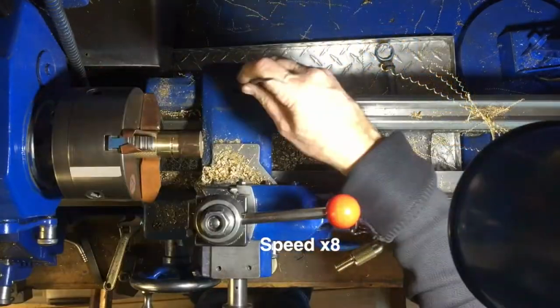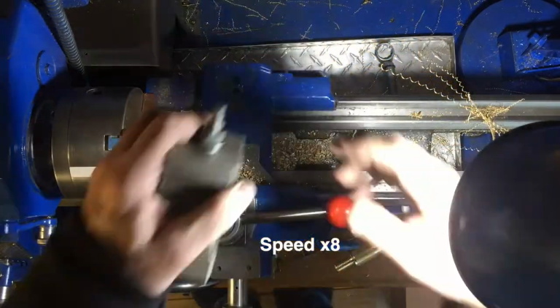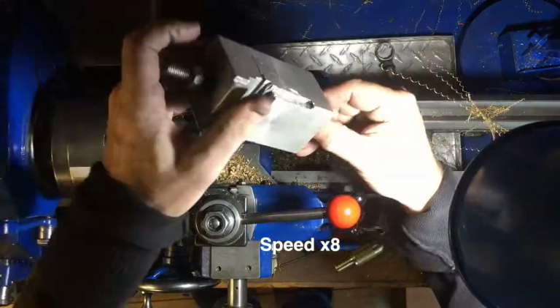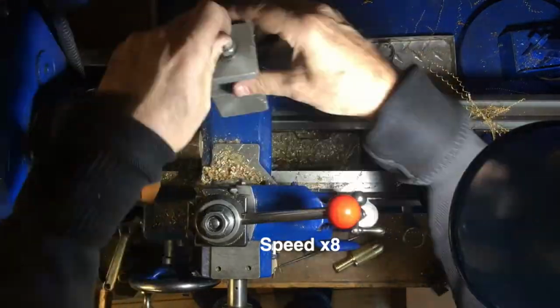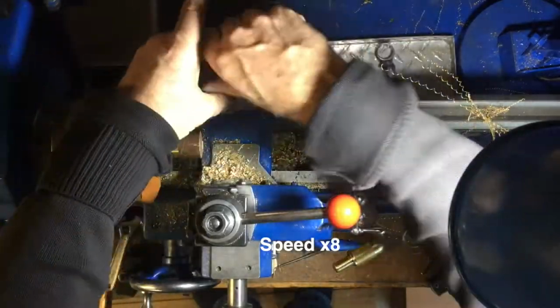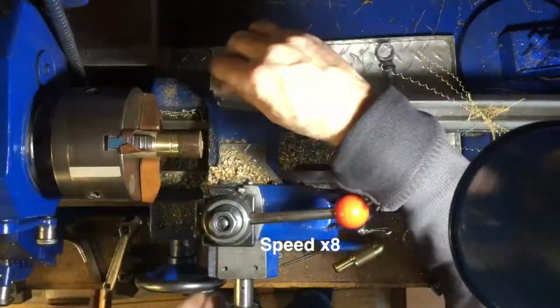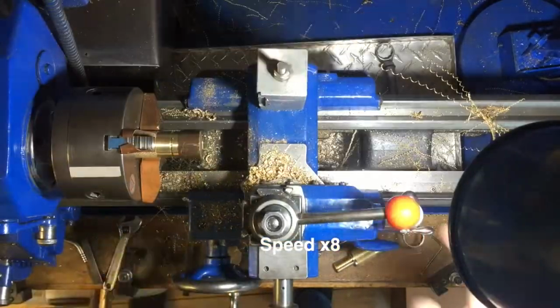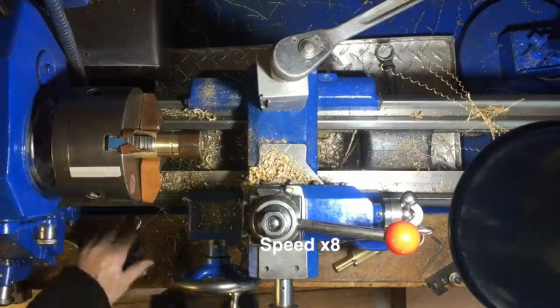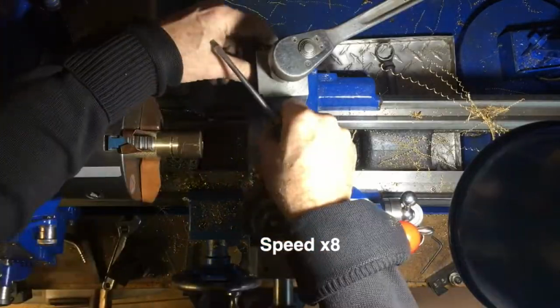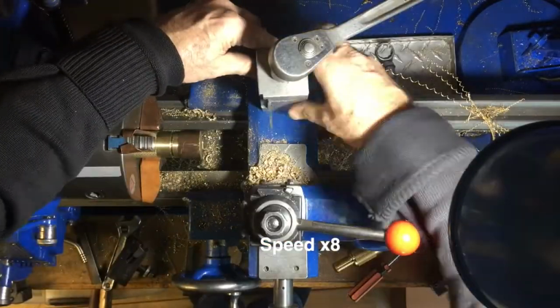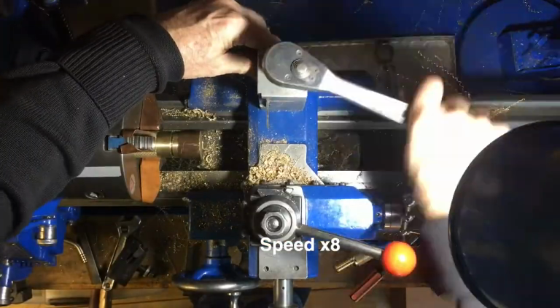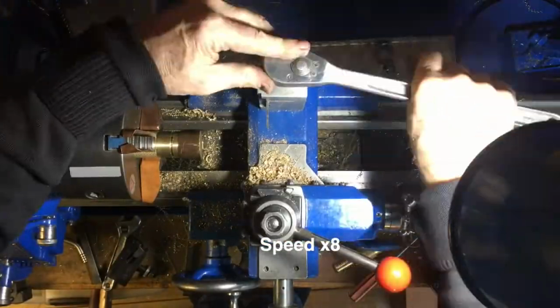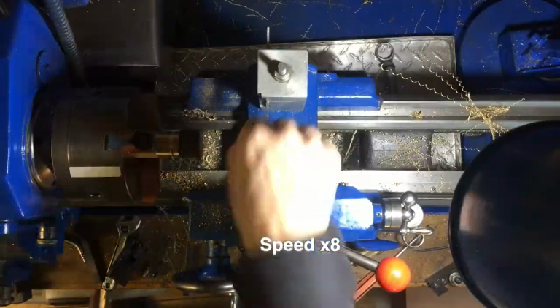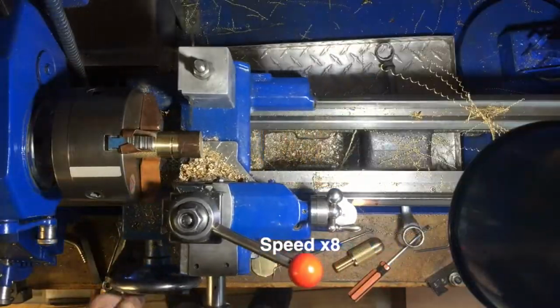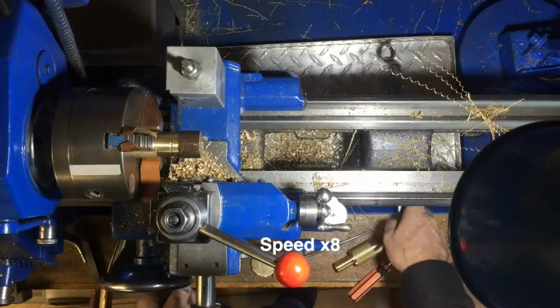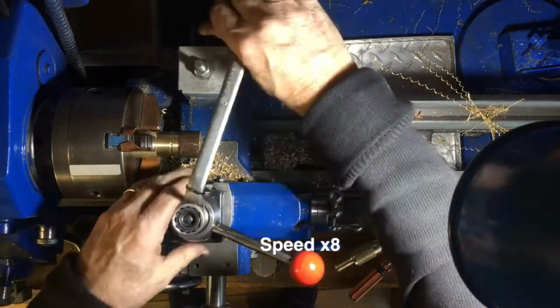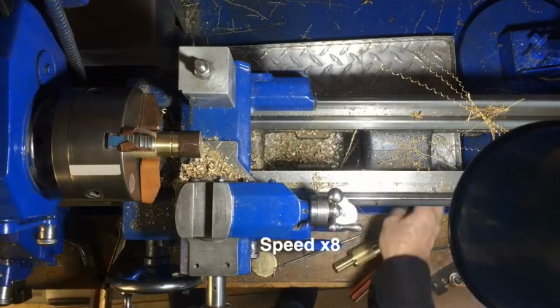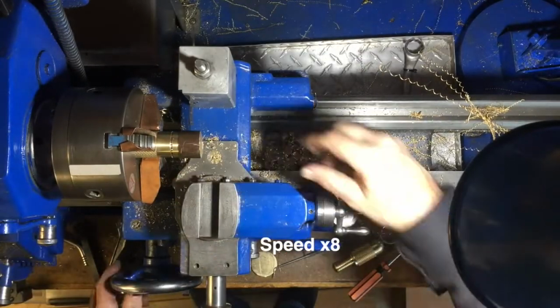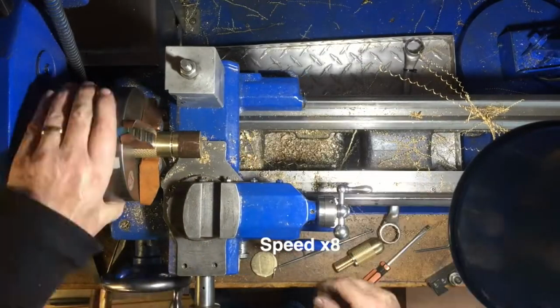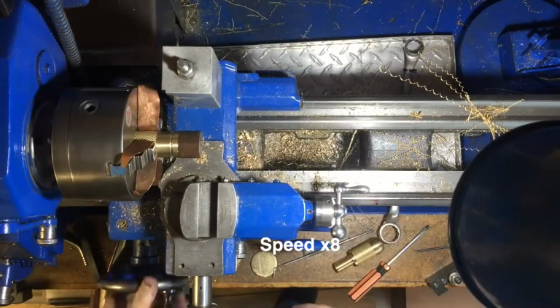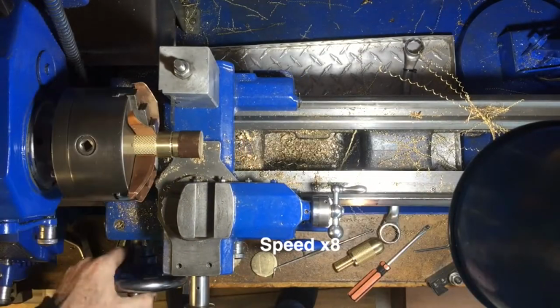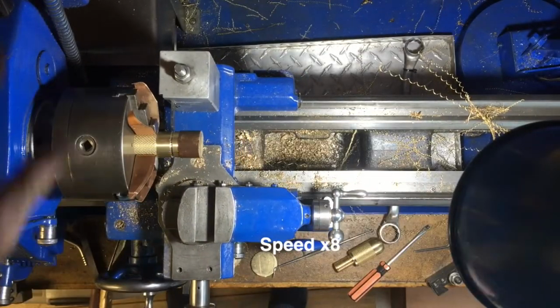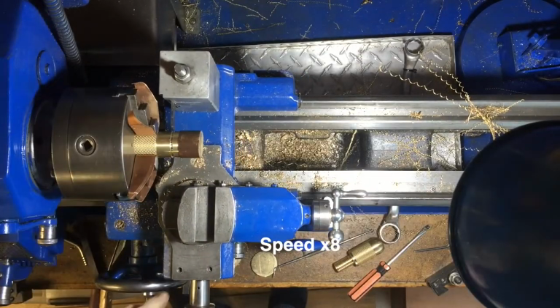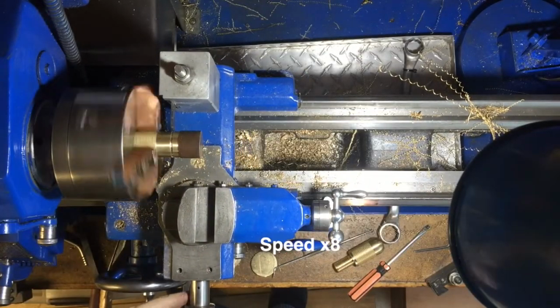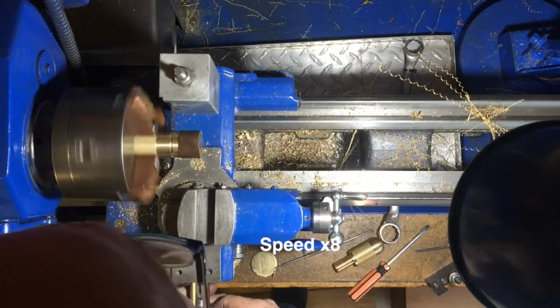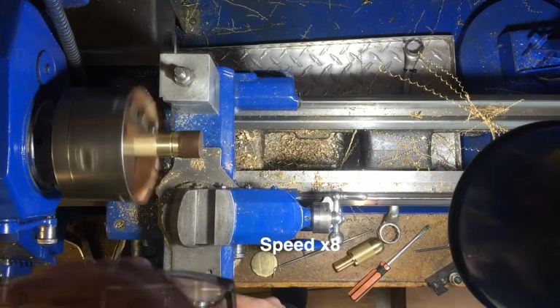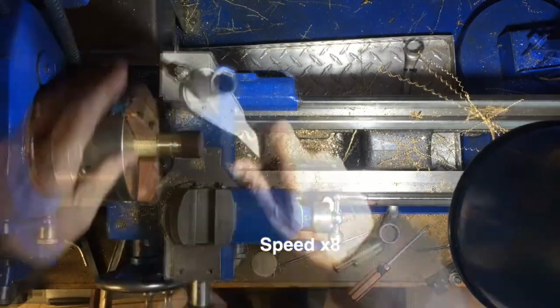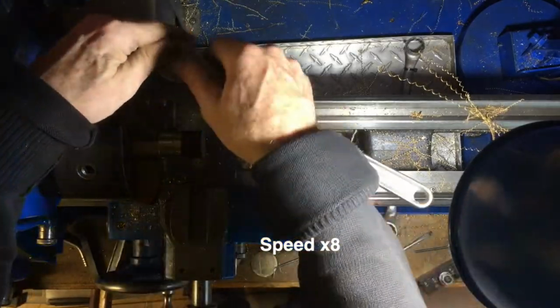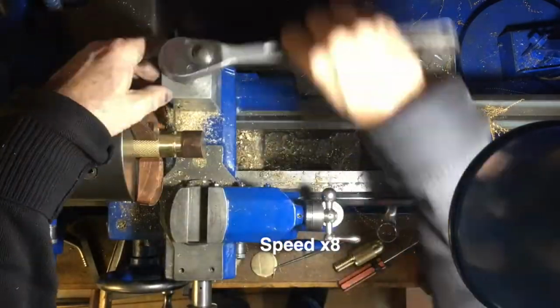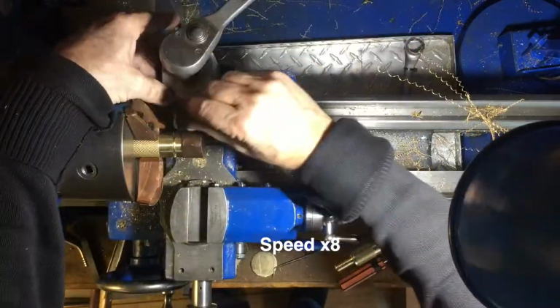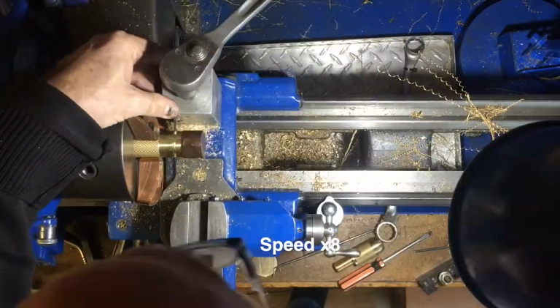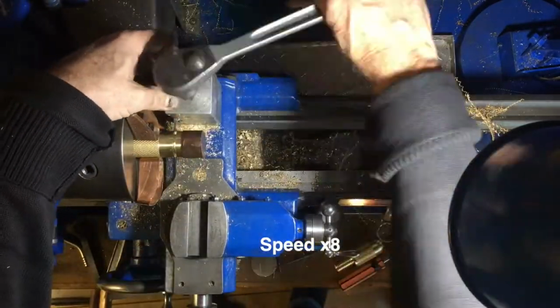I want to cut a piece off with the parting tool, and I've had problems trying to part from the front side, so I made this rear parting tool tool post, which I described in yet another video in my set. Here I am installing it.